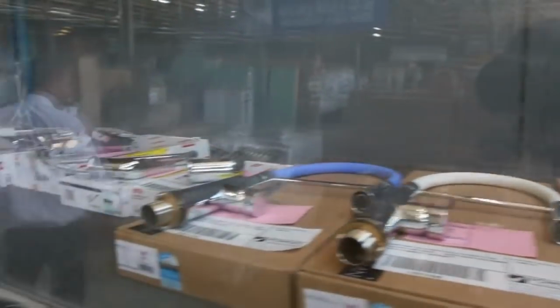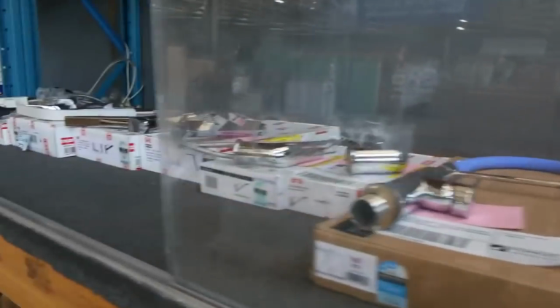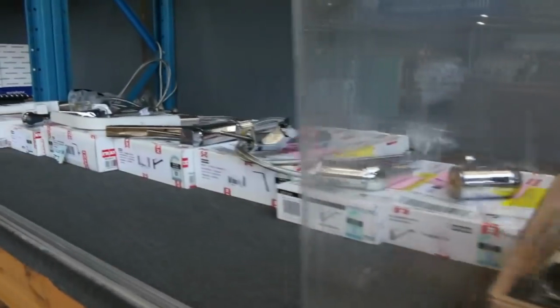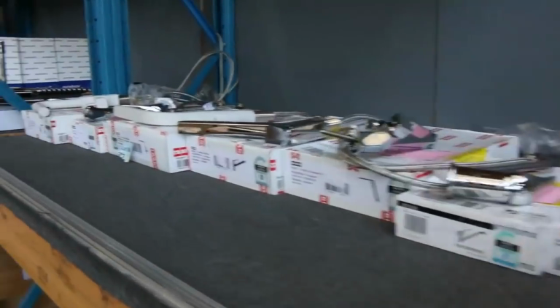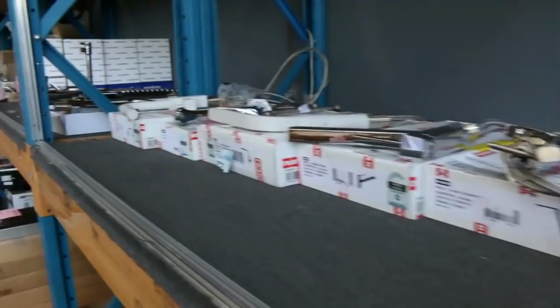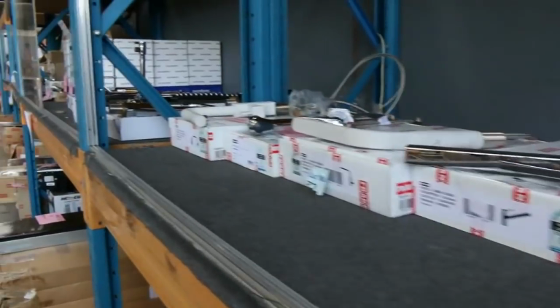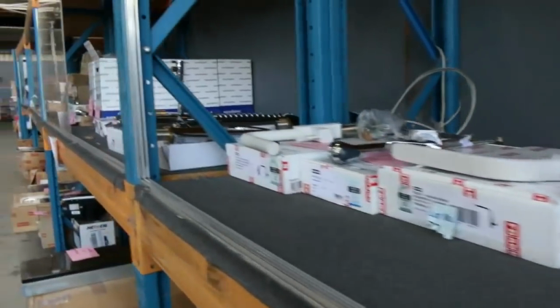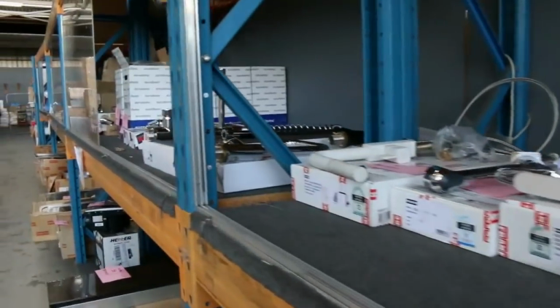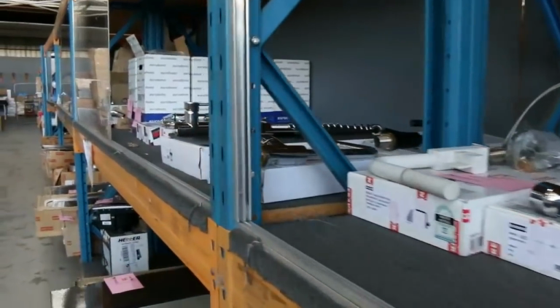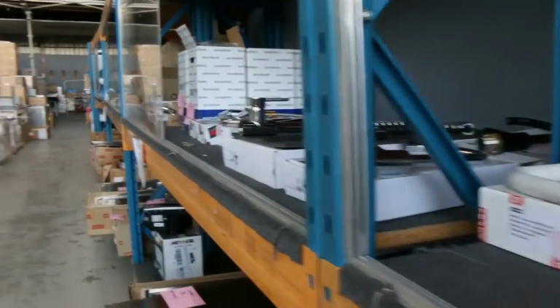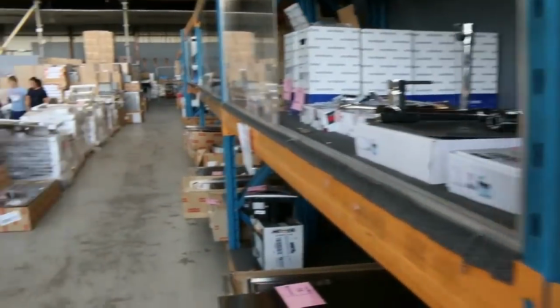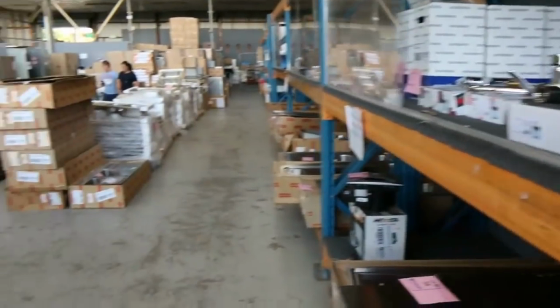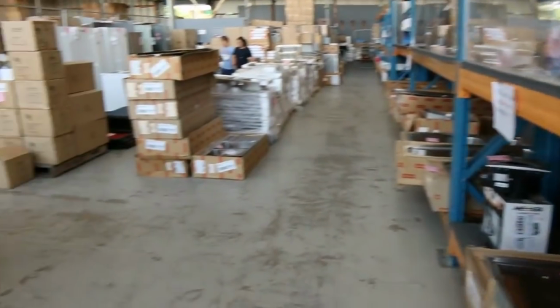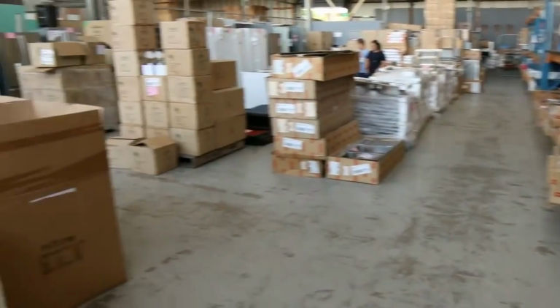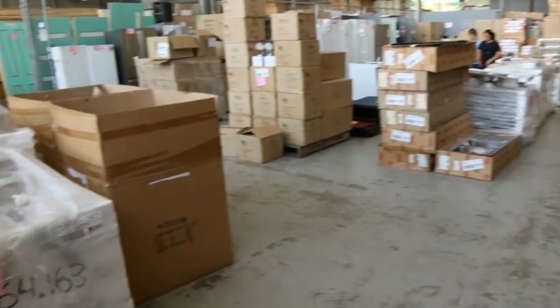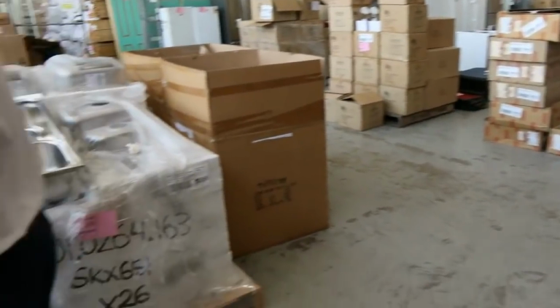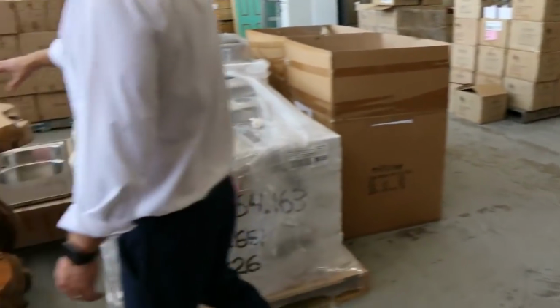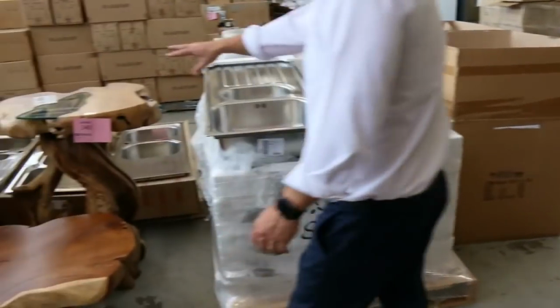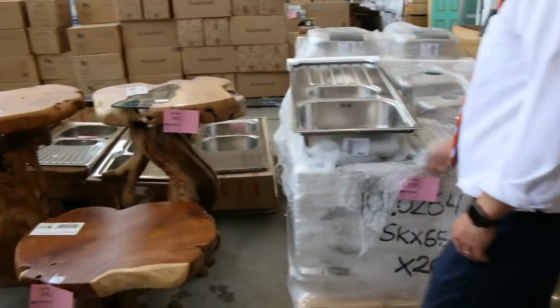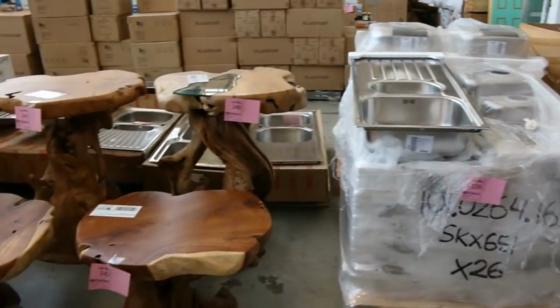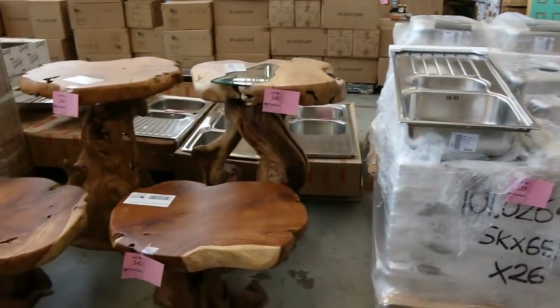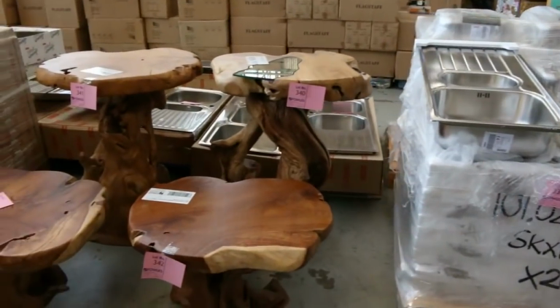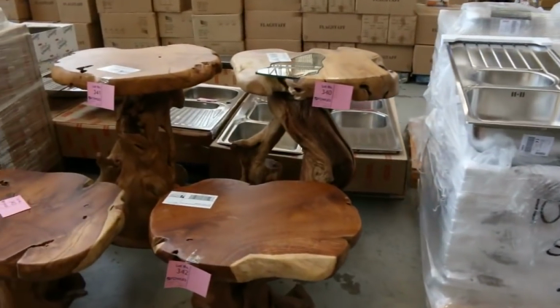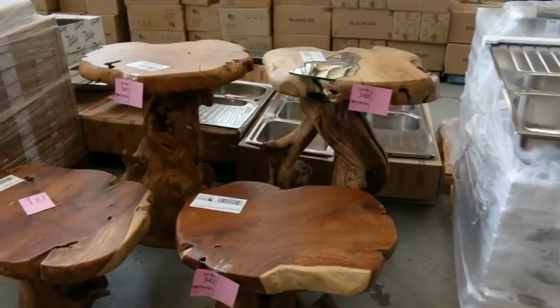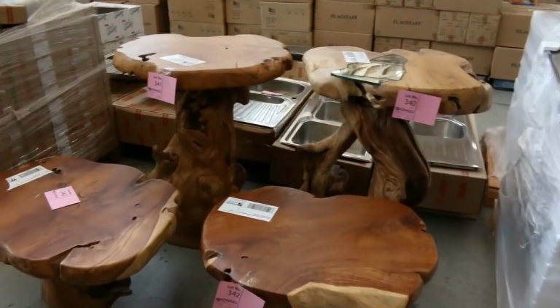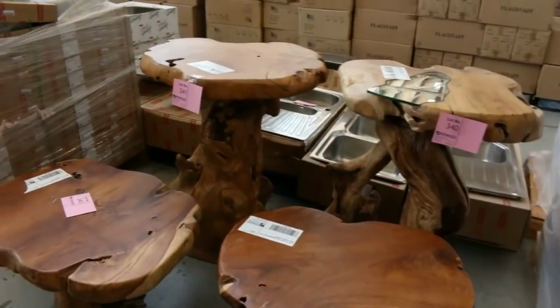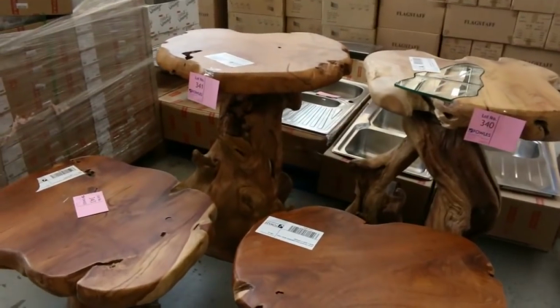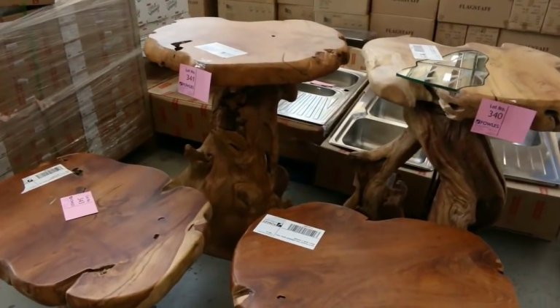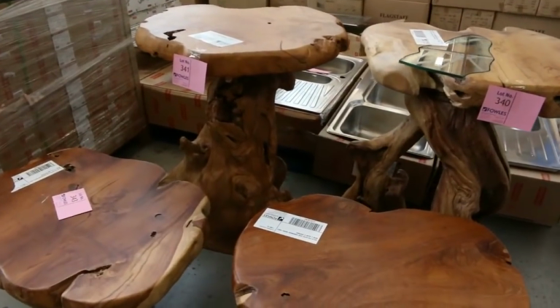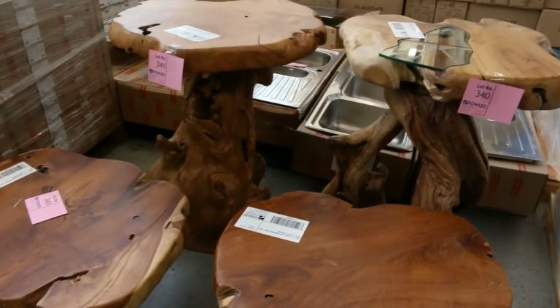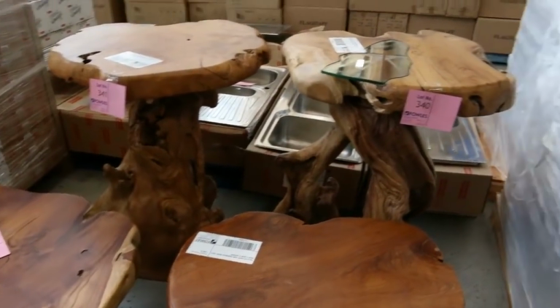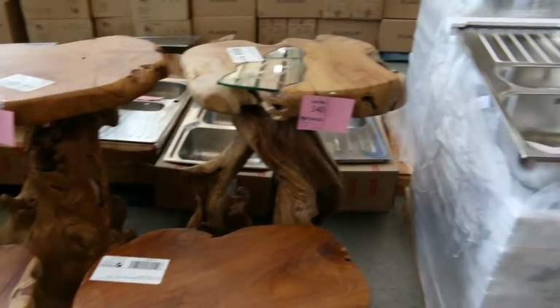There's still a bit of teak furniture as well — not much now, most of it has been bought, but there are a couple of bits and pieces still available.